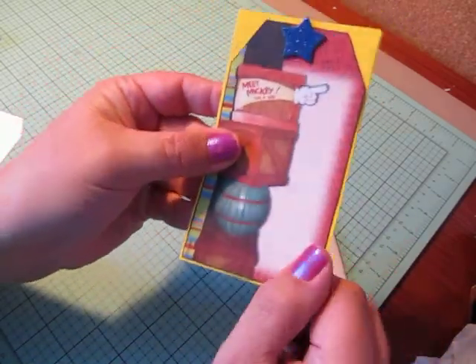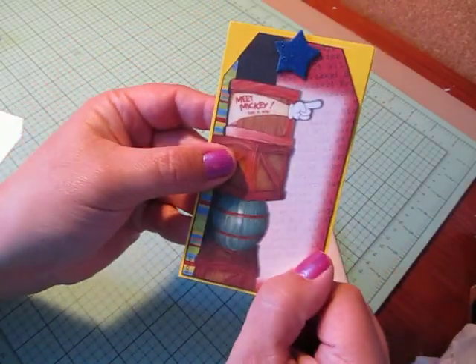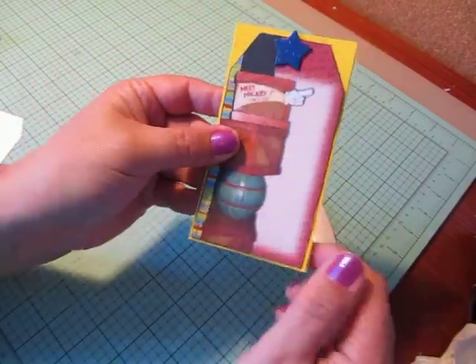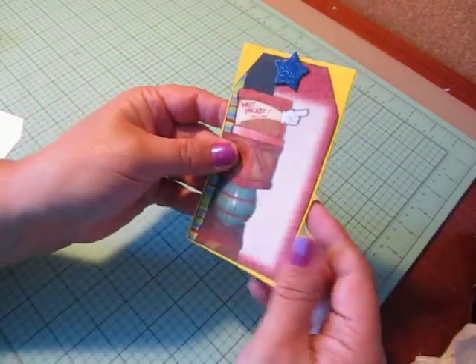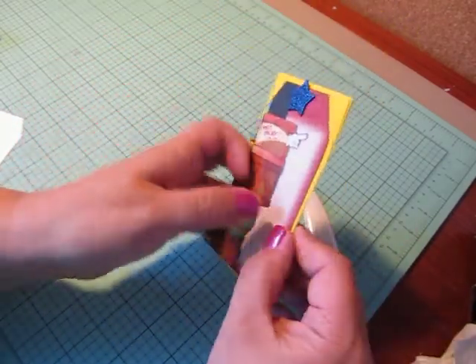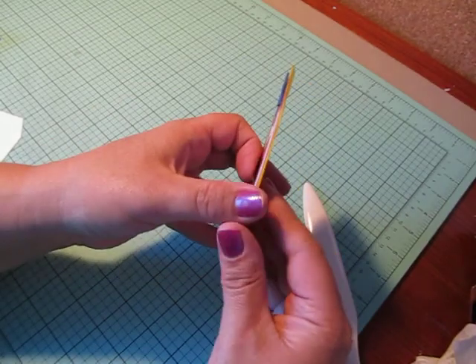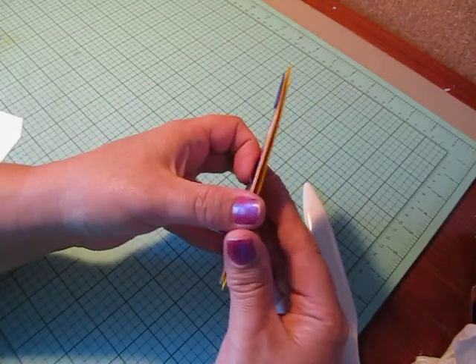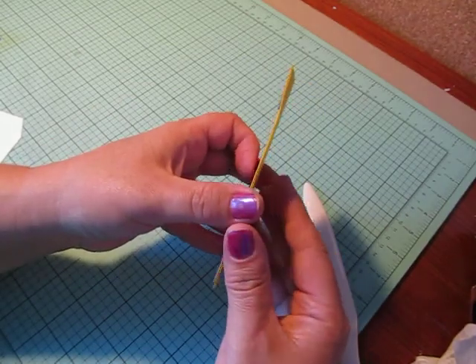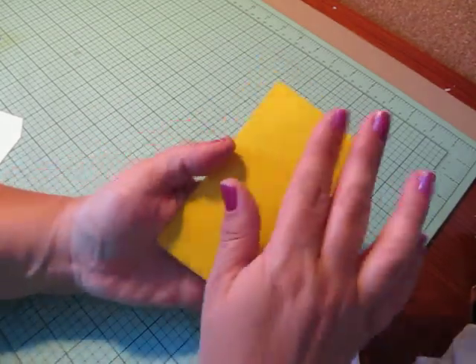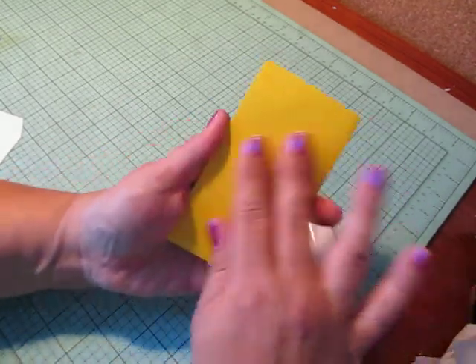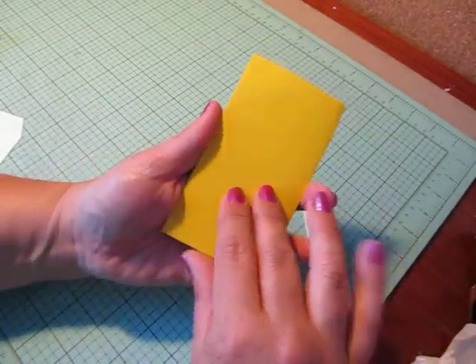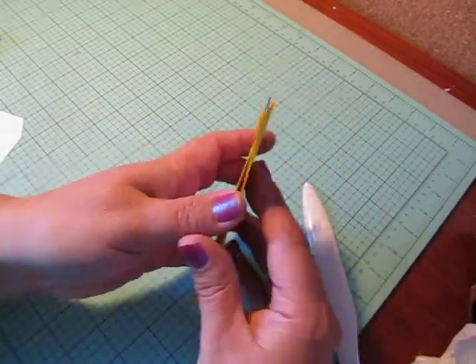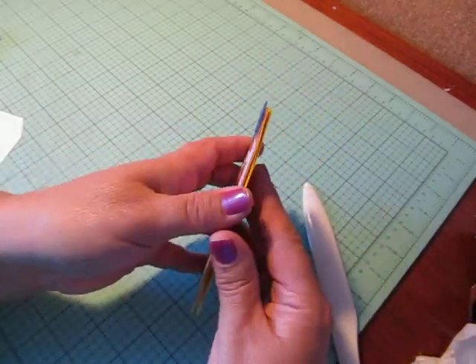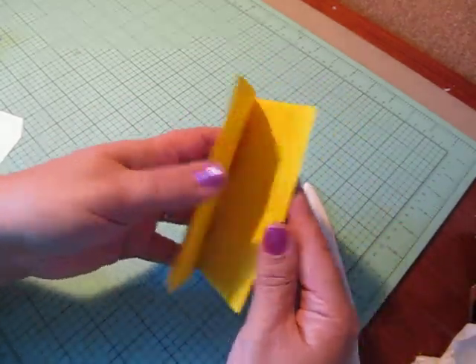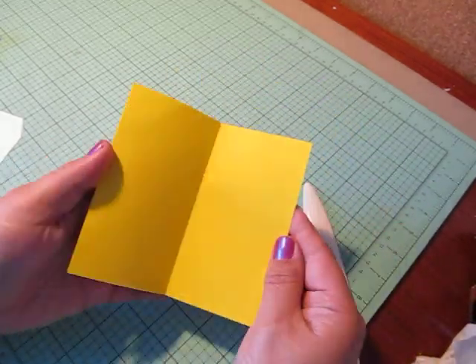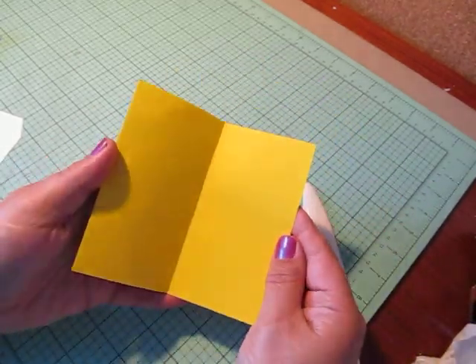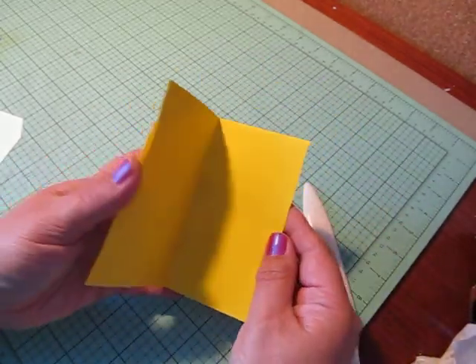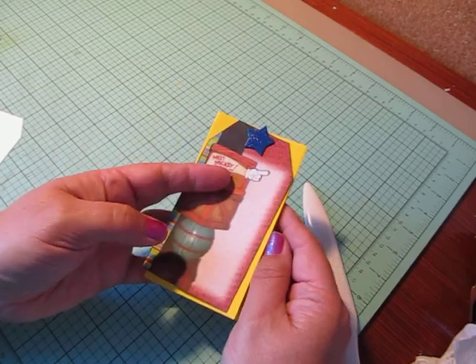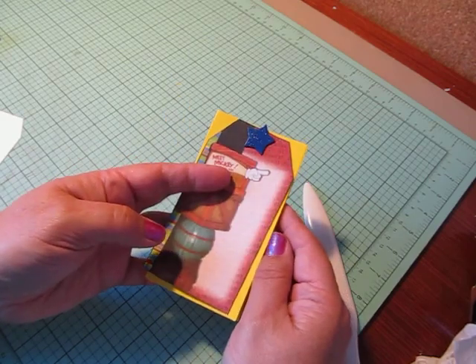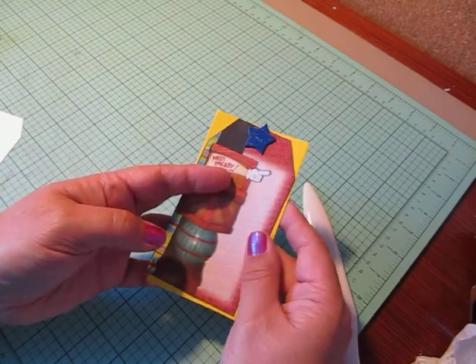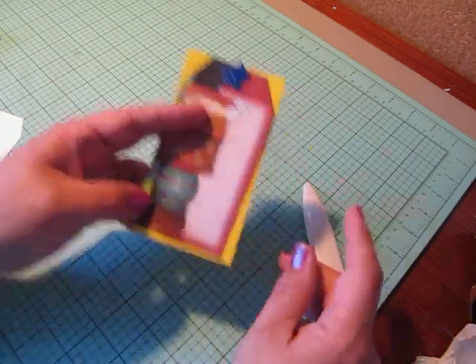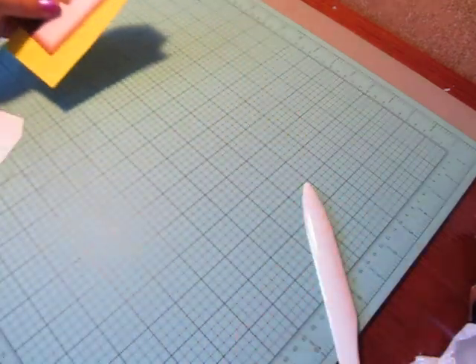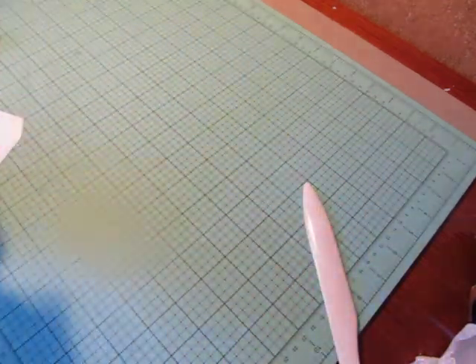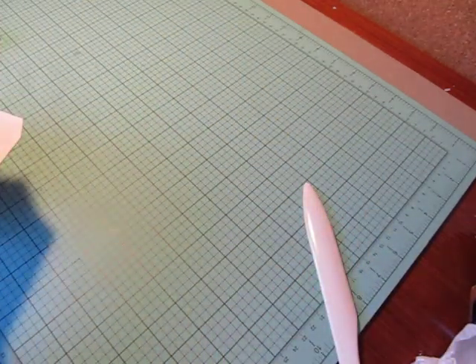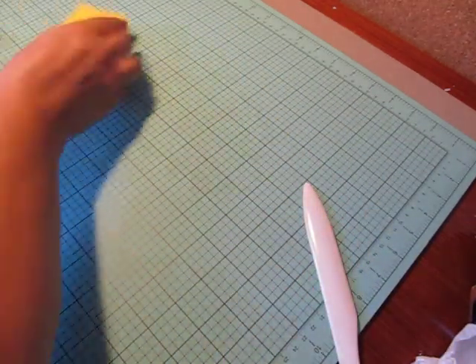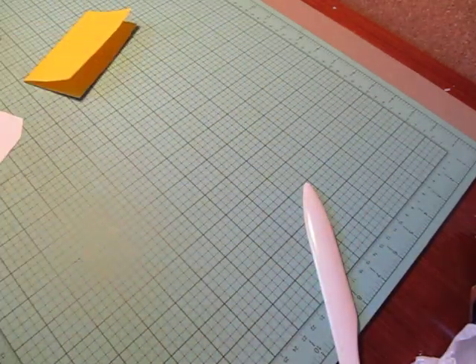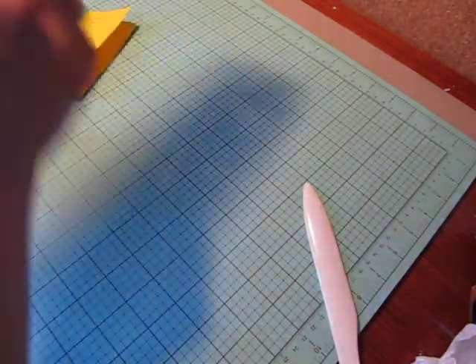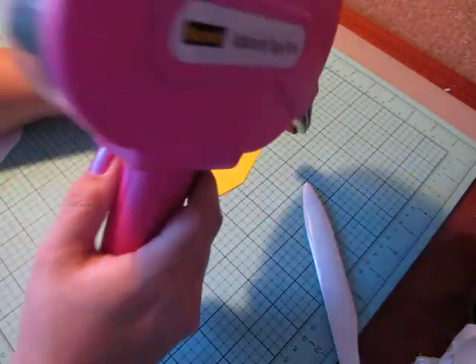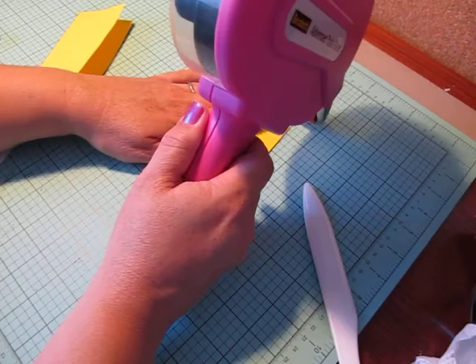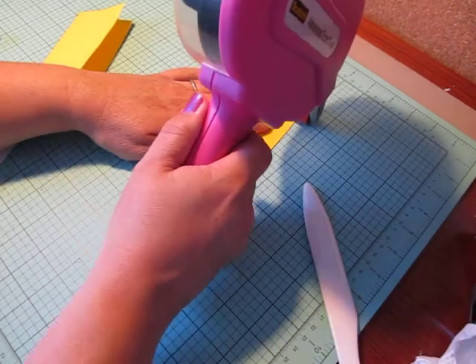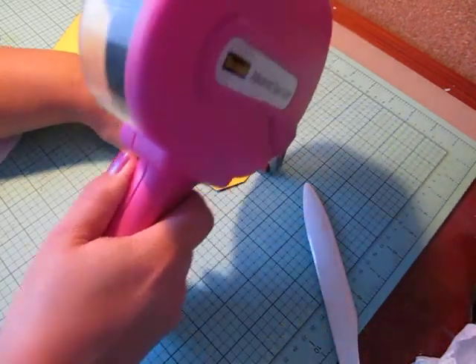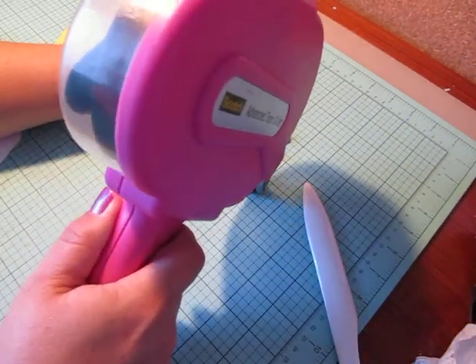I'm adding the tag I cut out on top of the folded cardstock so it creates a little yellow border around it. Then I'll put adhesive on the back of this, and inside there'll be a hidden journal spot on the layout. Let me add some adhesive to this part of the tag.